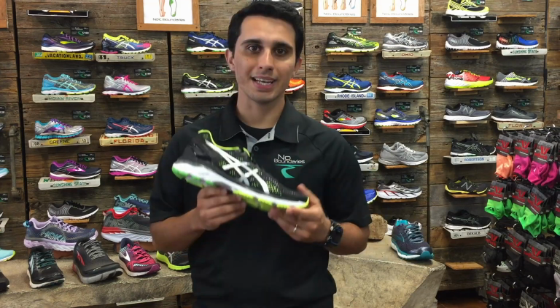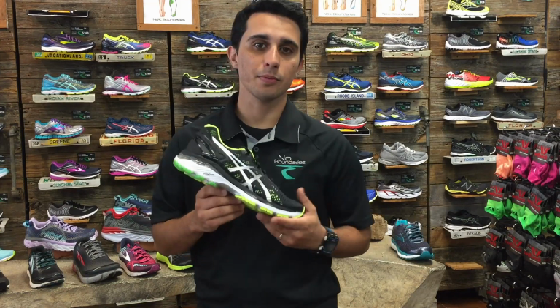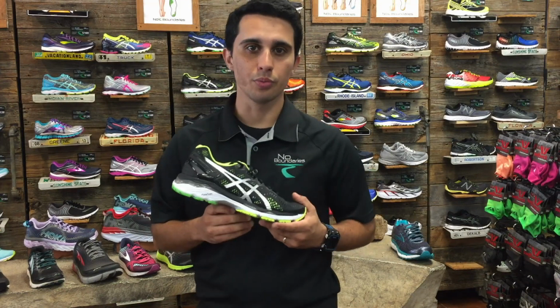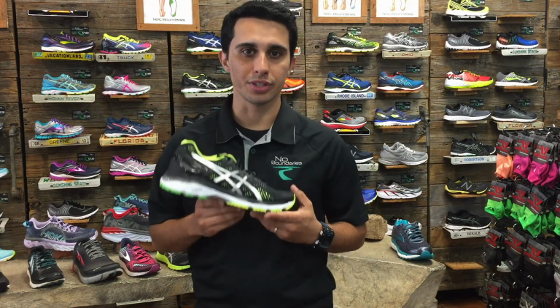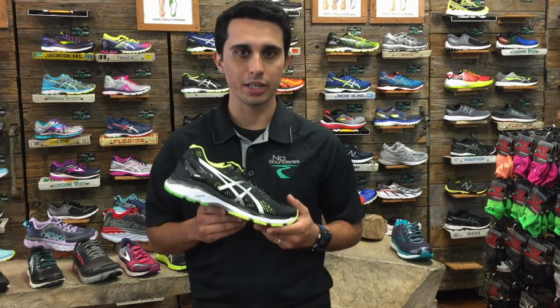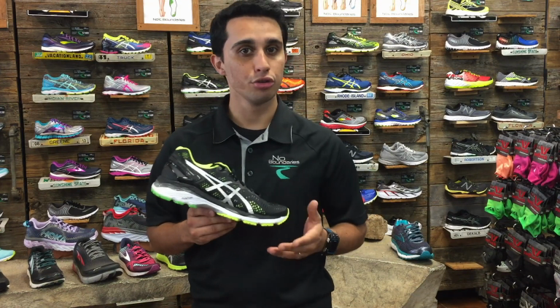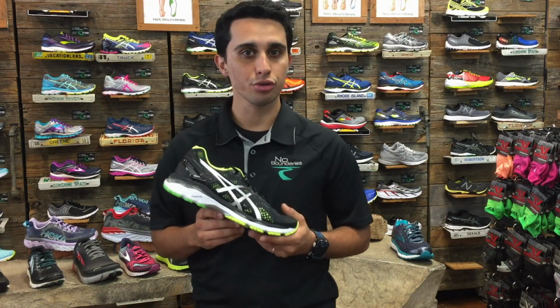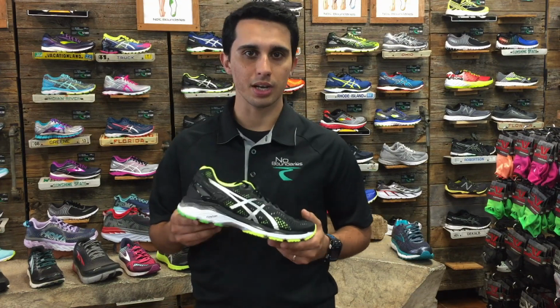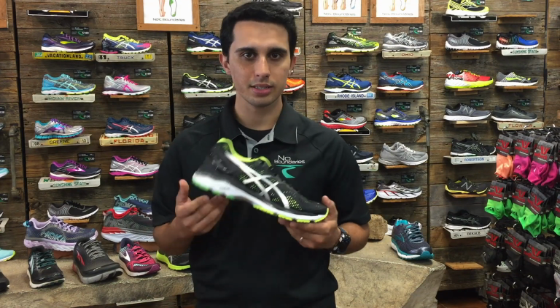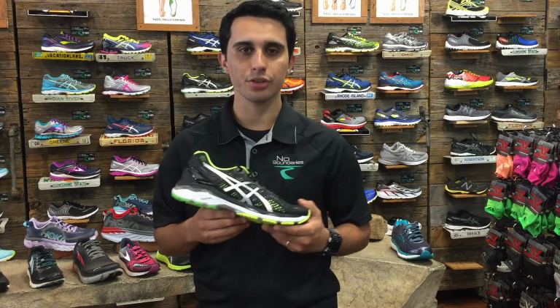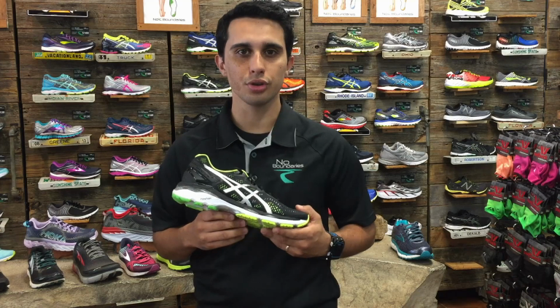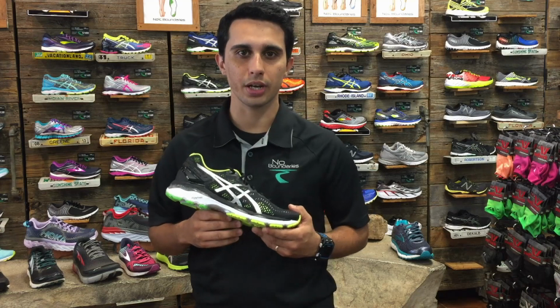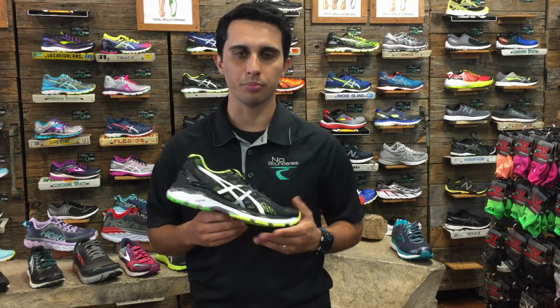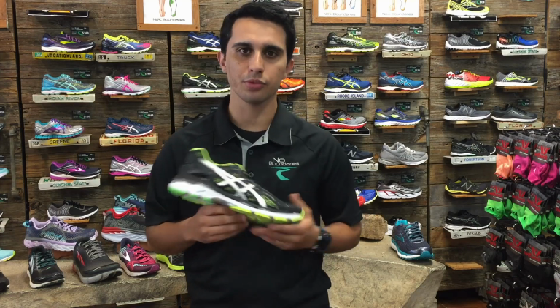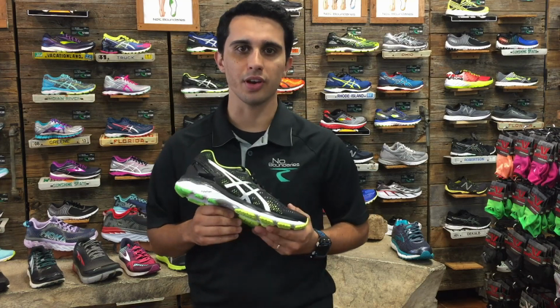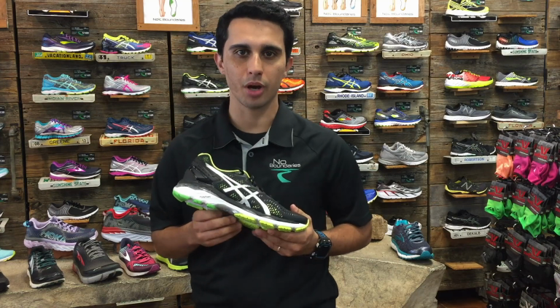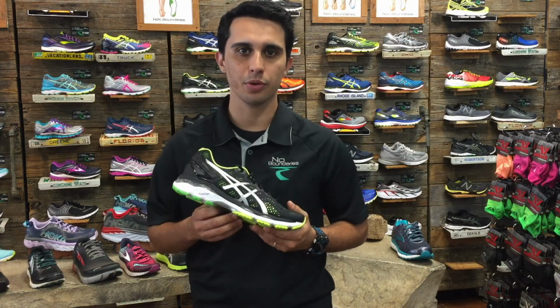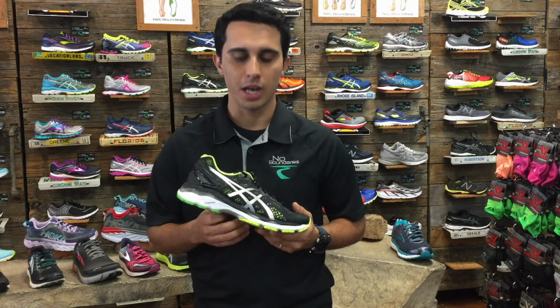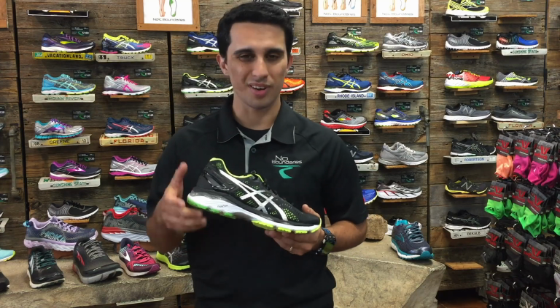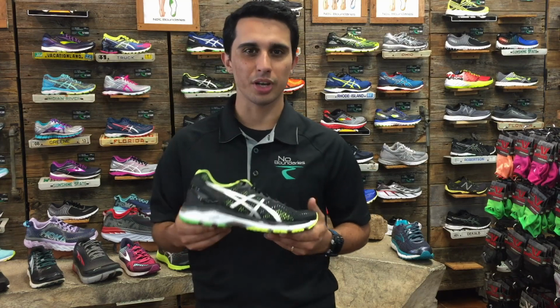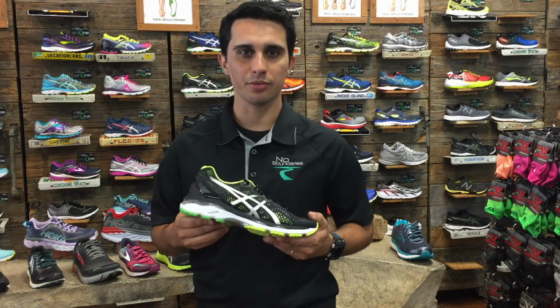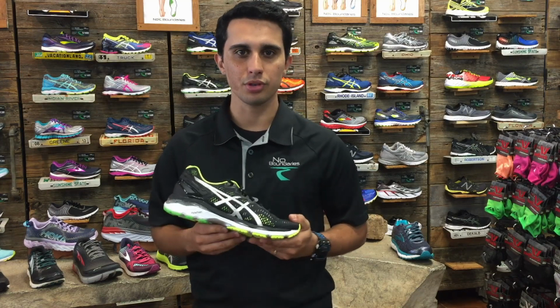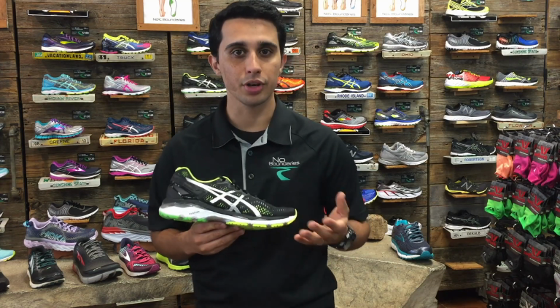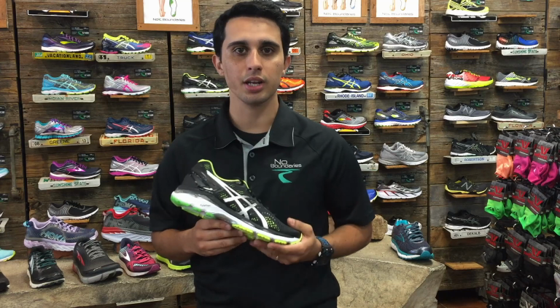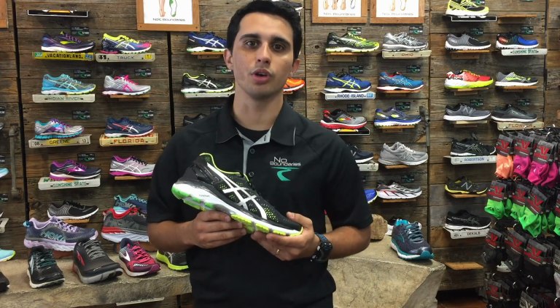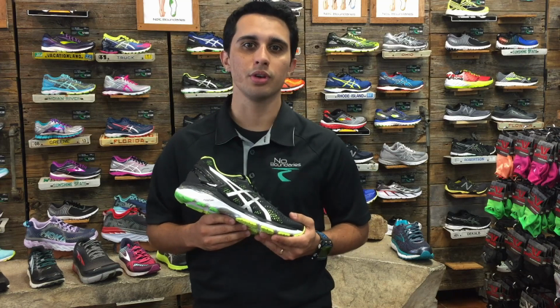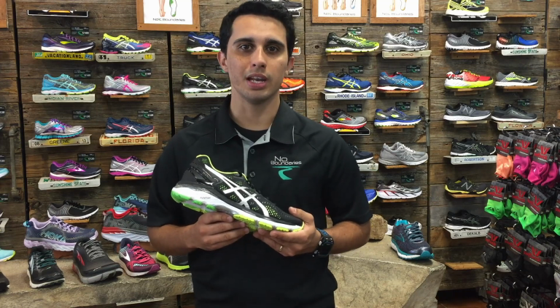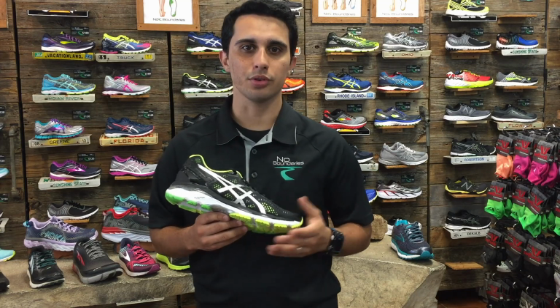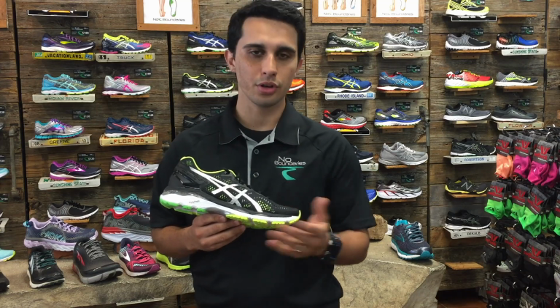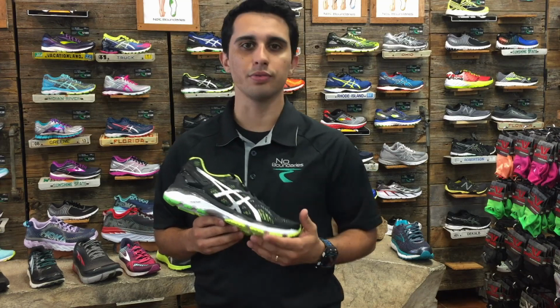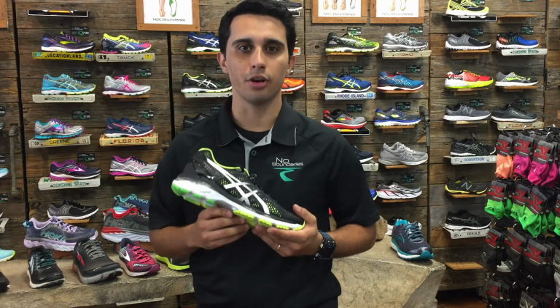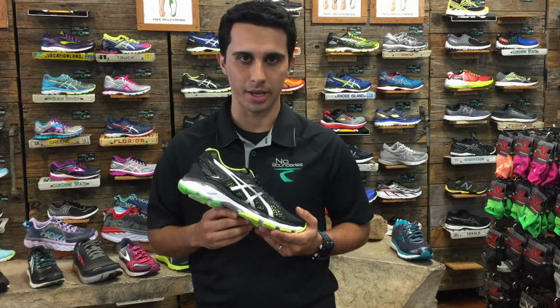The next type of shoe will be your stability or neutral shoe. This is the standard shoe you can find out there and probably most of you have bought before. It provides a great amount of cushion, and if you're running in it, it will give you an average of 400 to 500 miles.